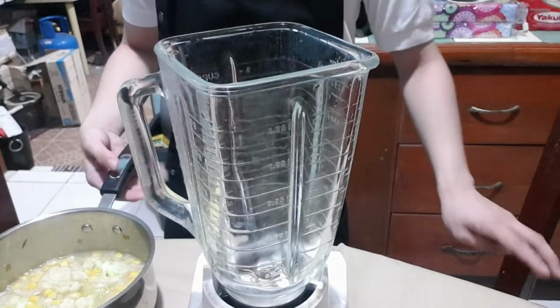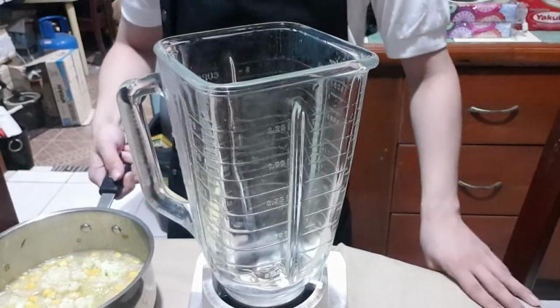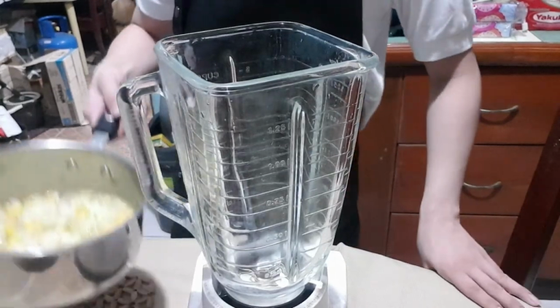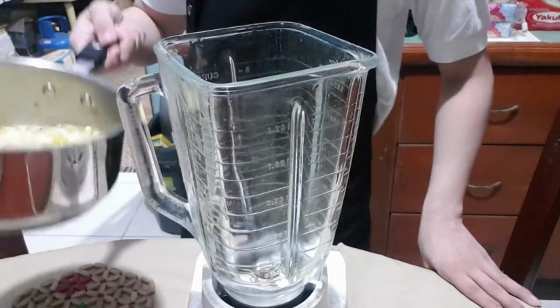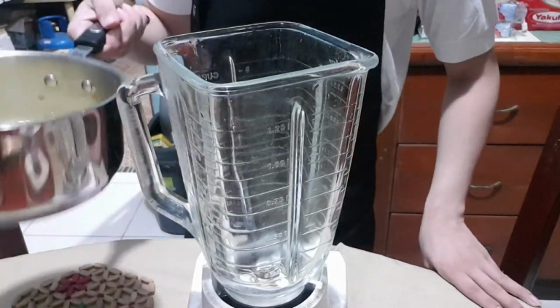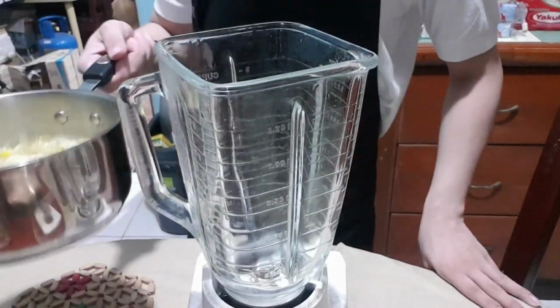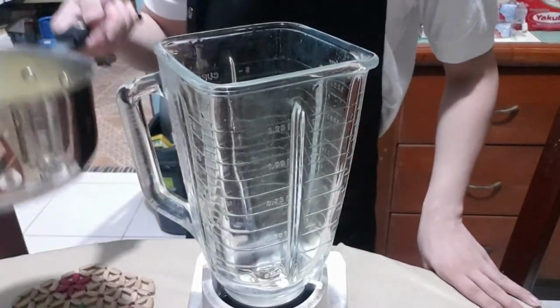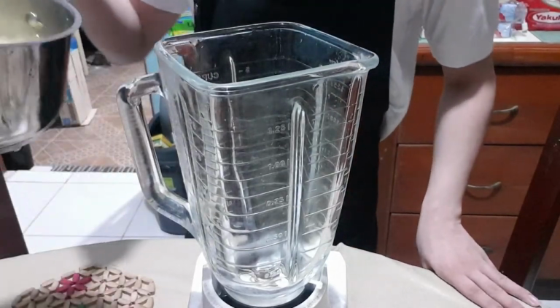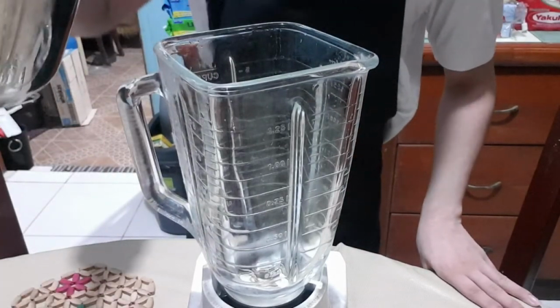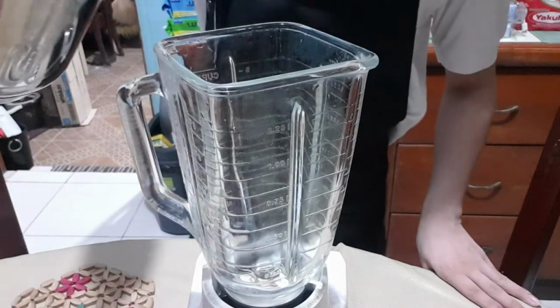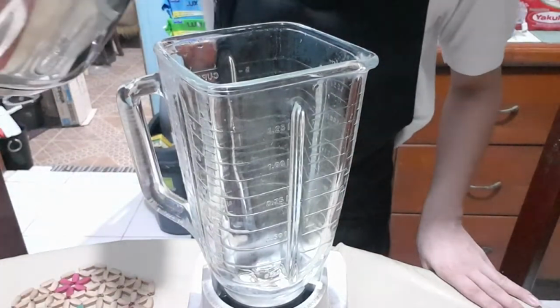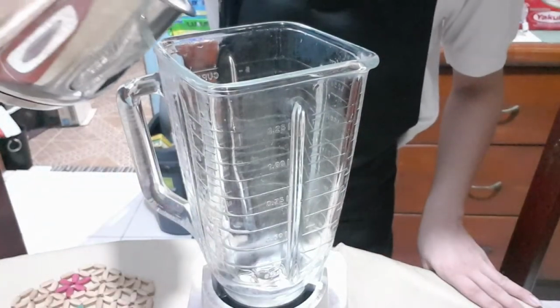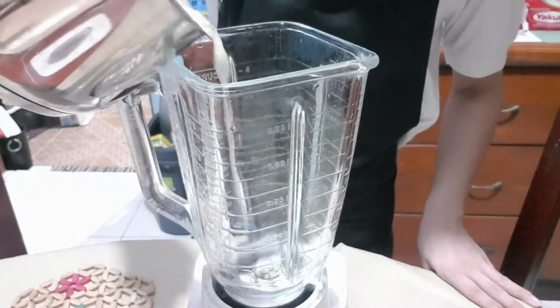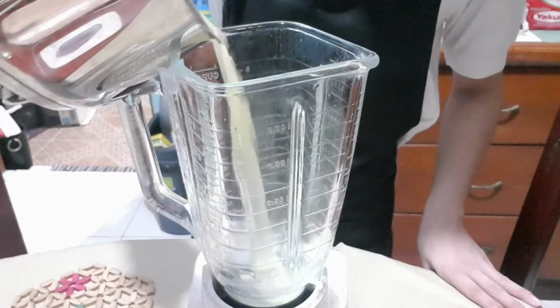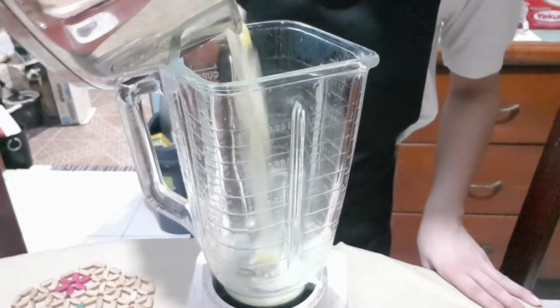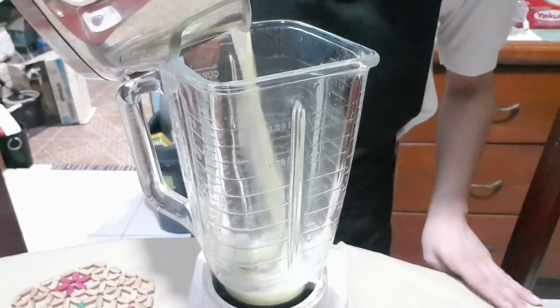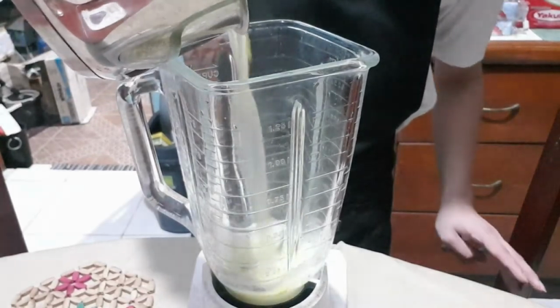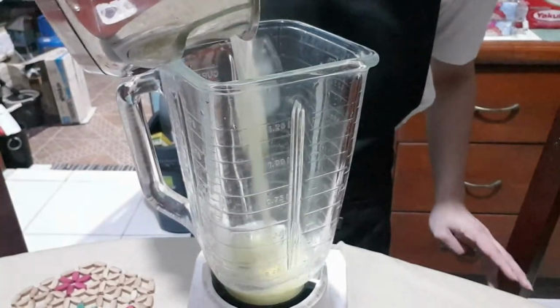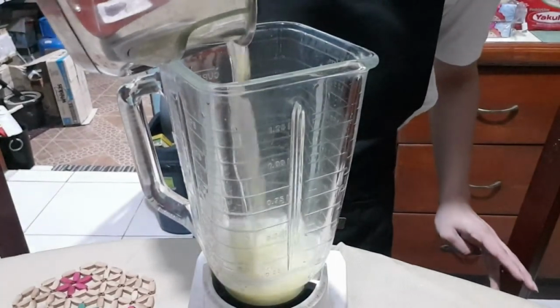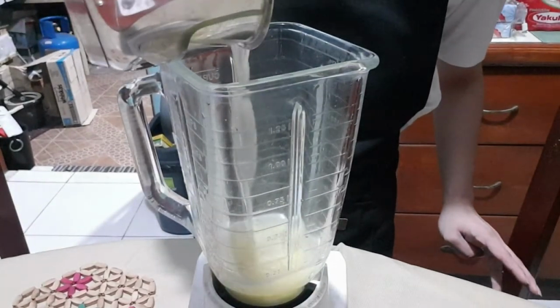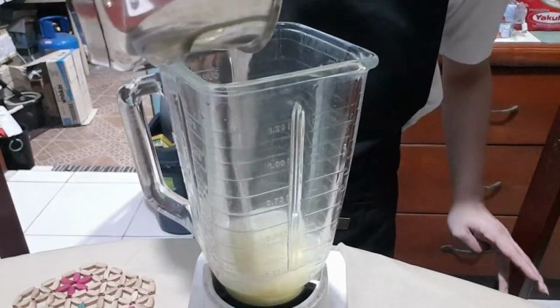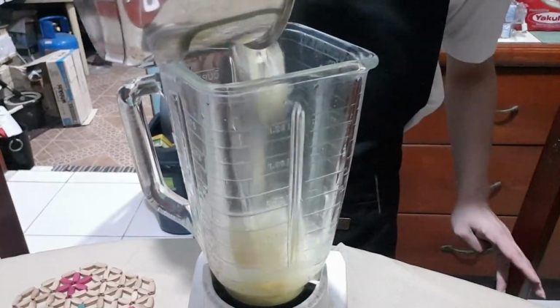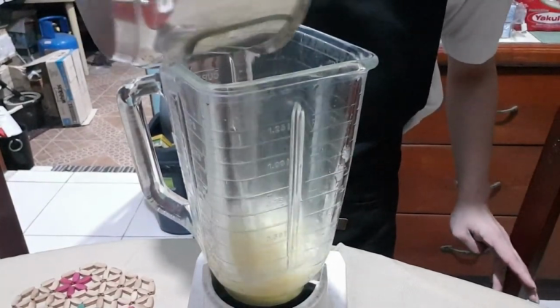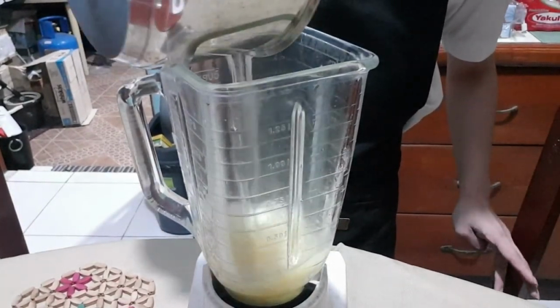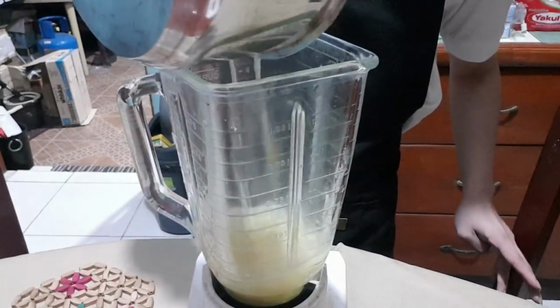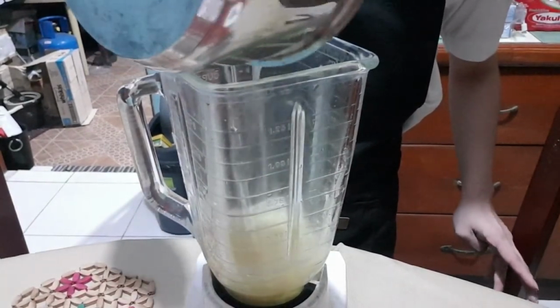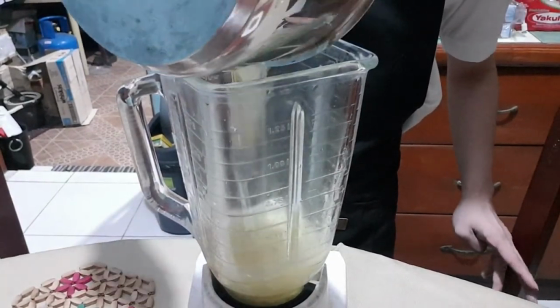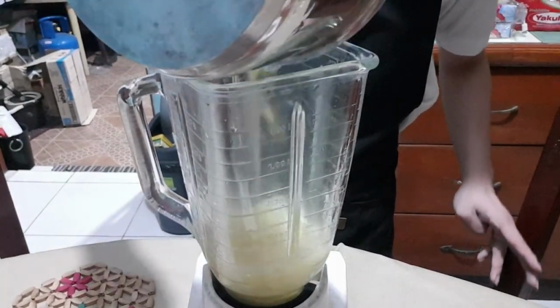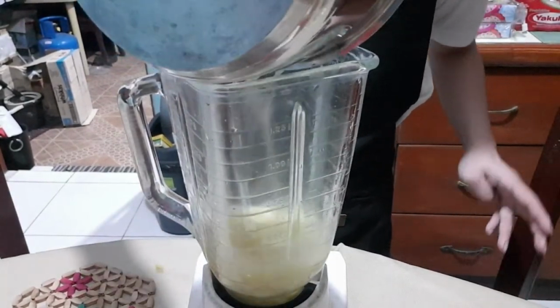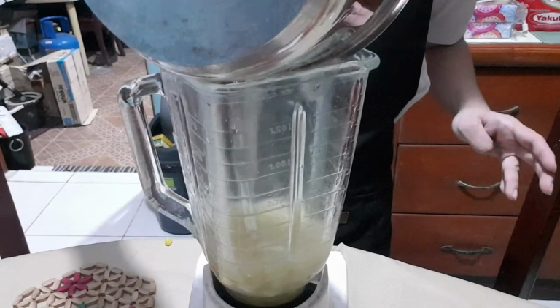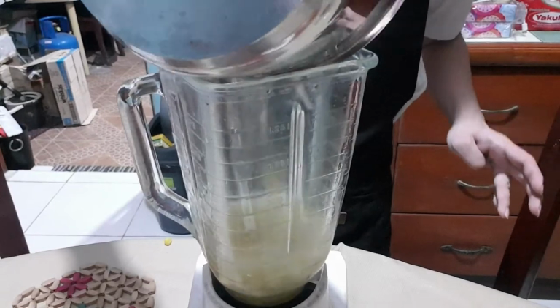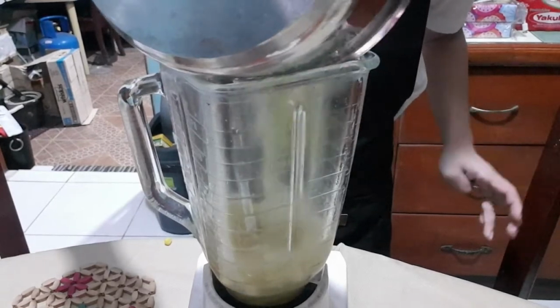Put all your cooked ingredients into a blender. Blend everything until the mixture is smooth.